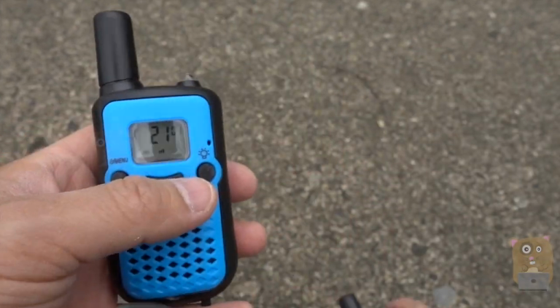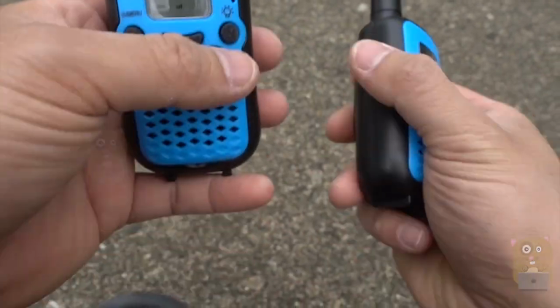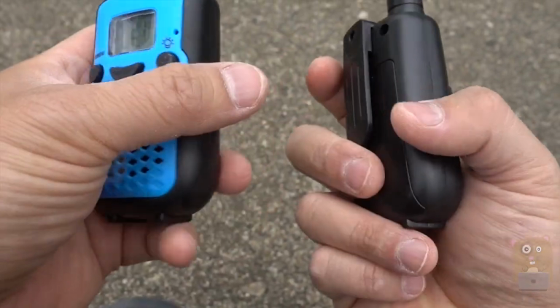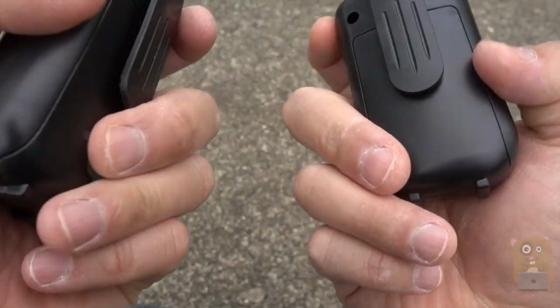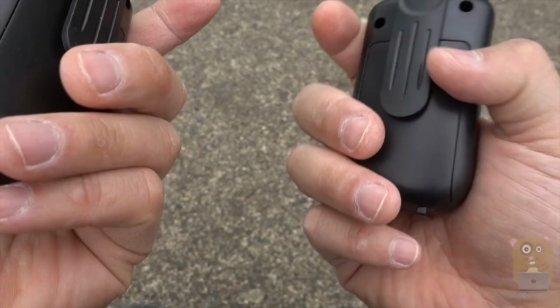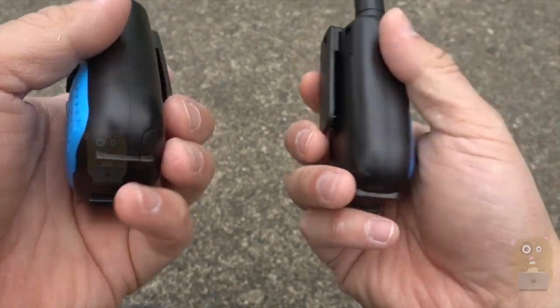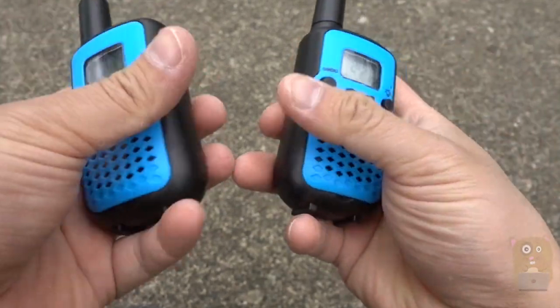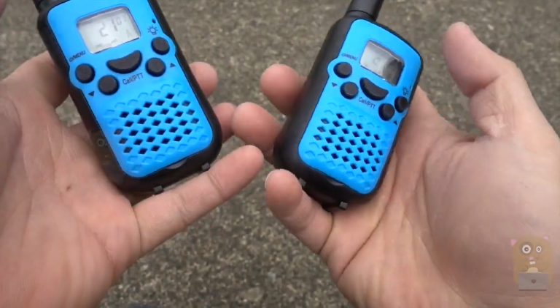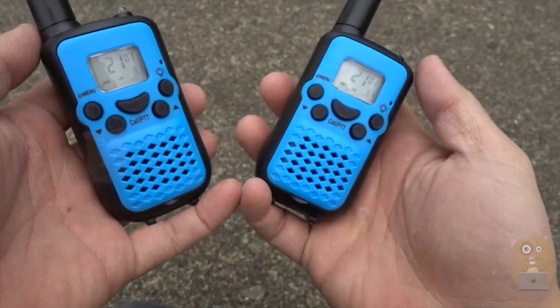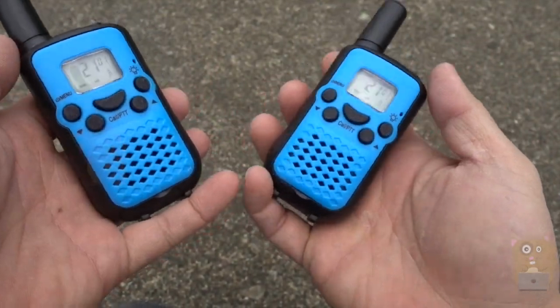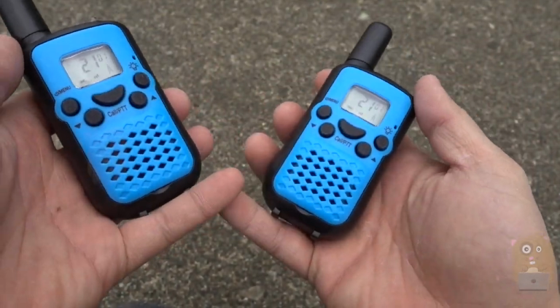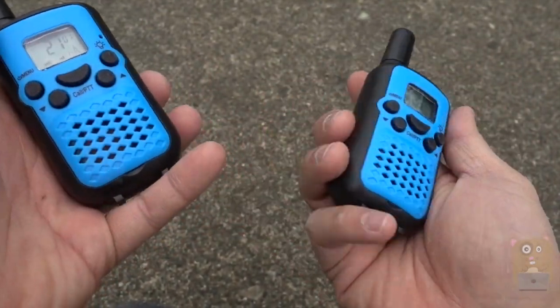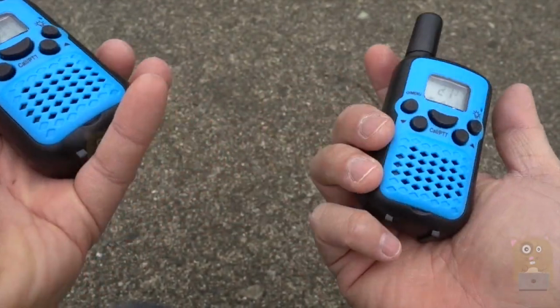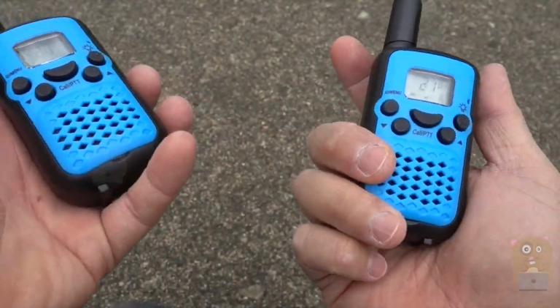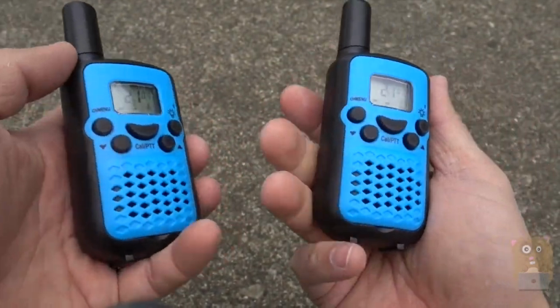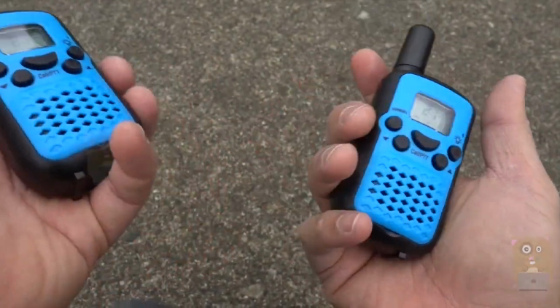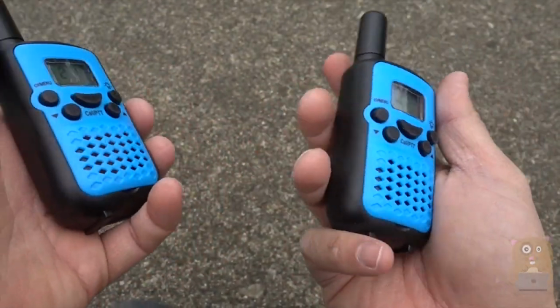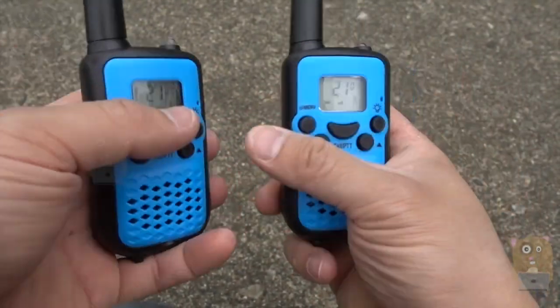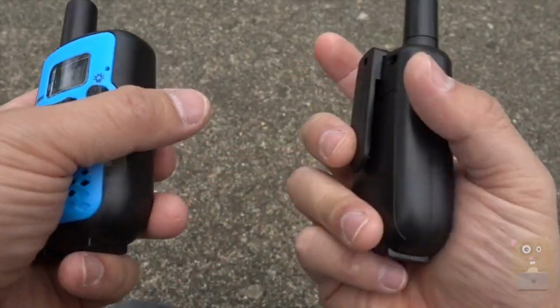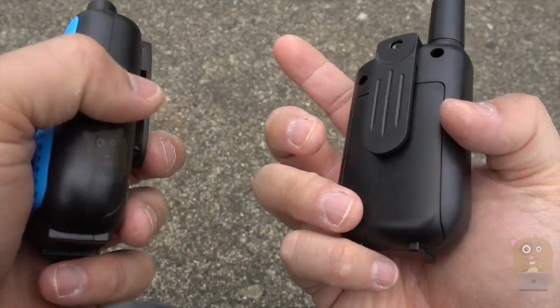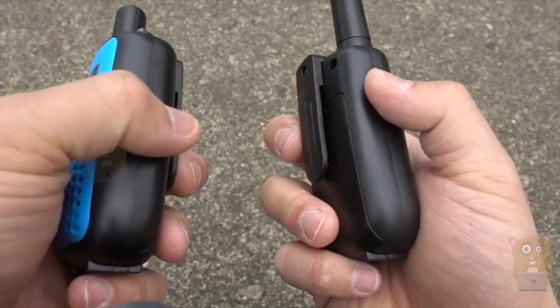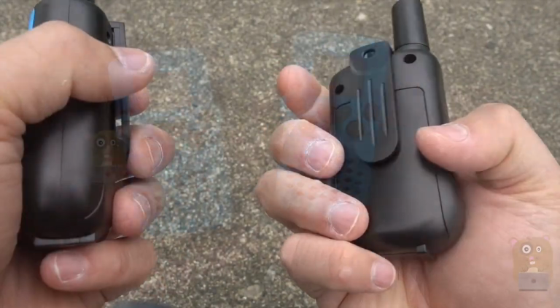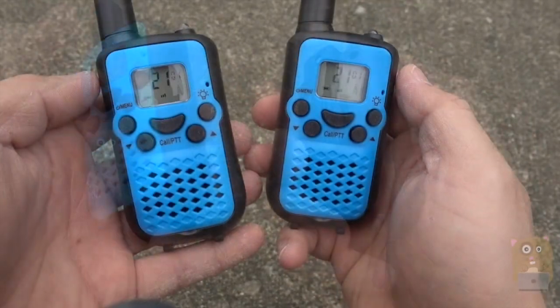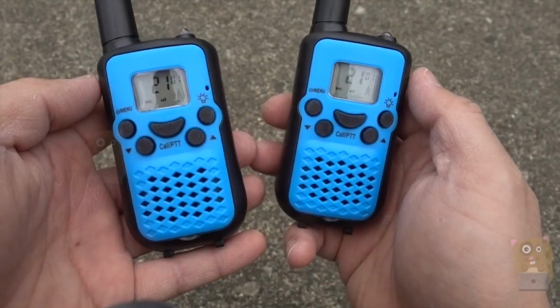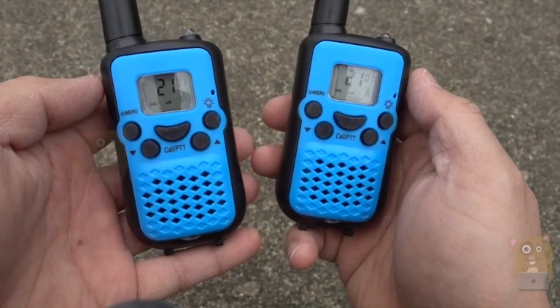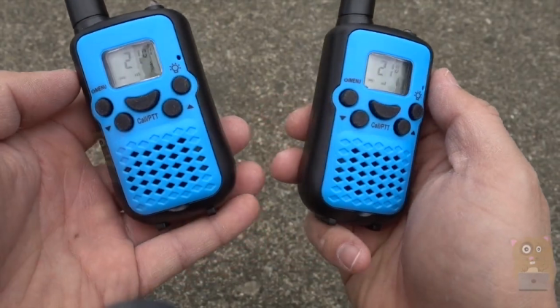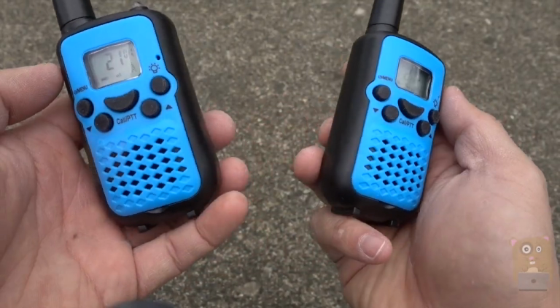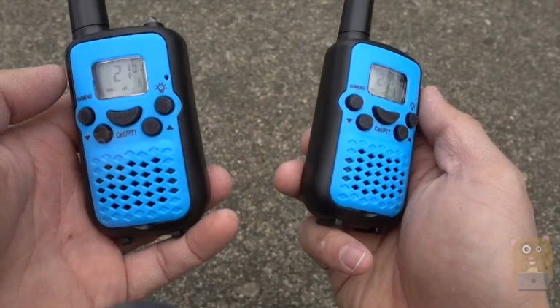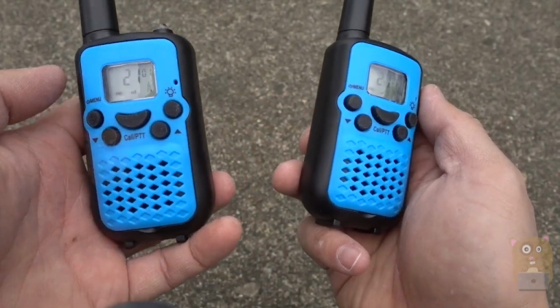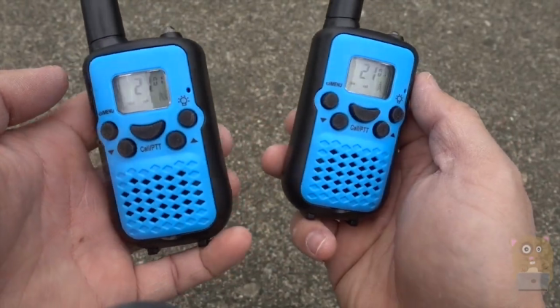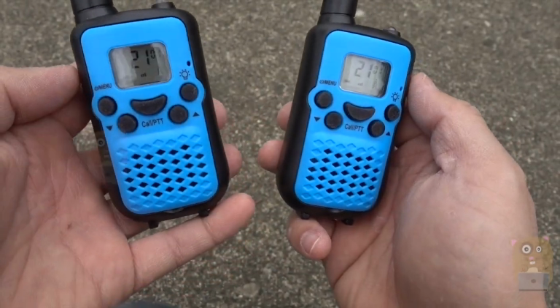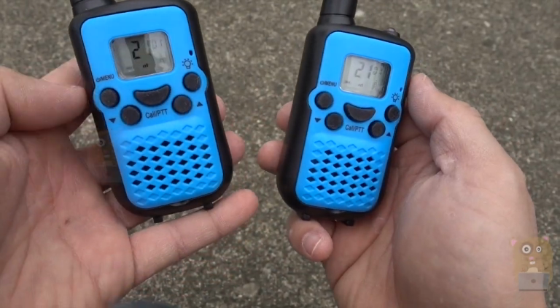My kids like it — it's very fun. The battery life is pretty good. I've been using it for a week, just playing around with it, and I haven't had to change the batteries yet. For $25, I think it's a great toy for the kids and I'll recommend it.